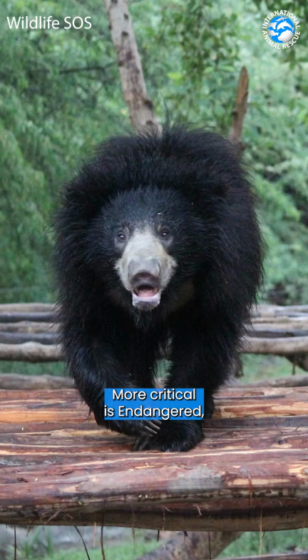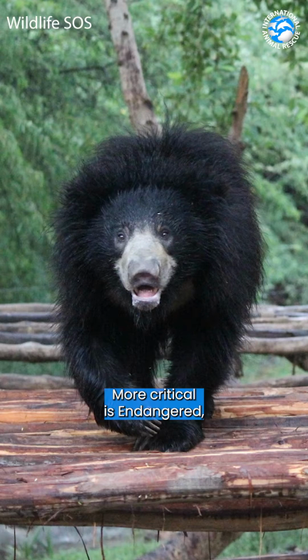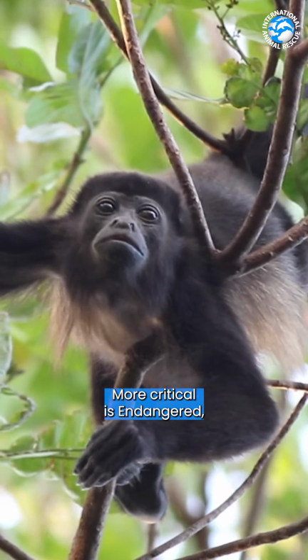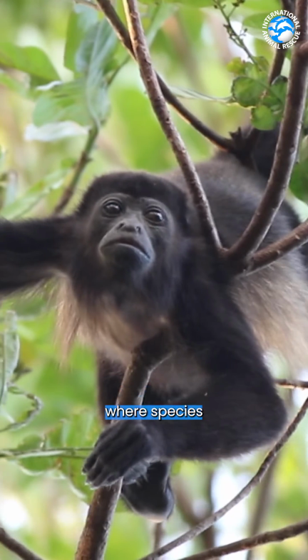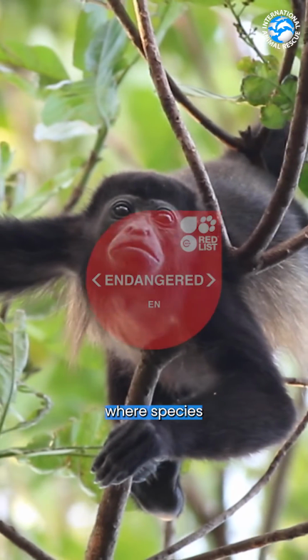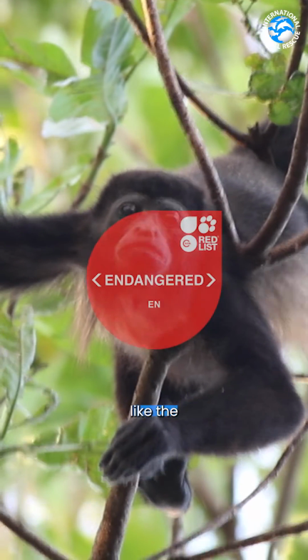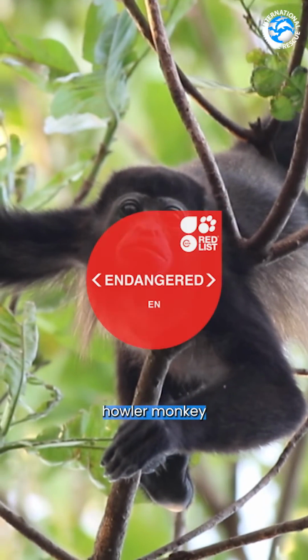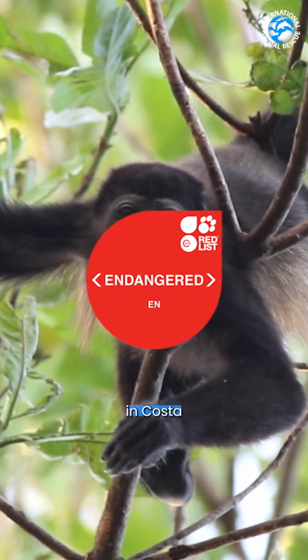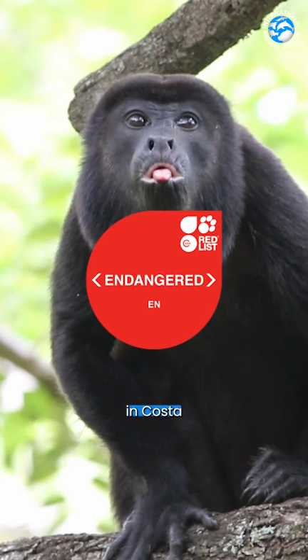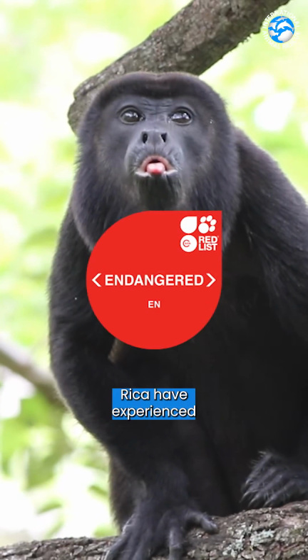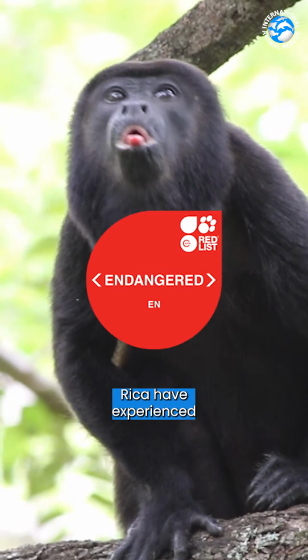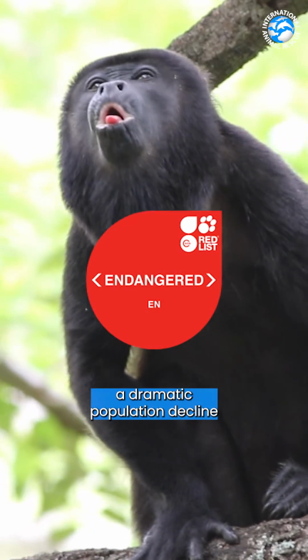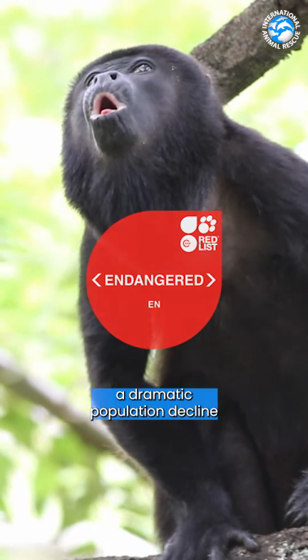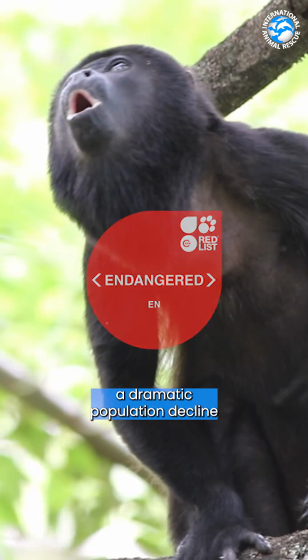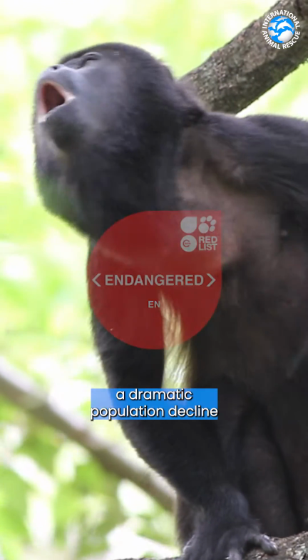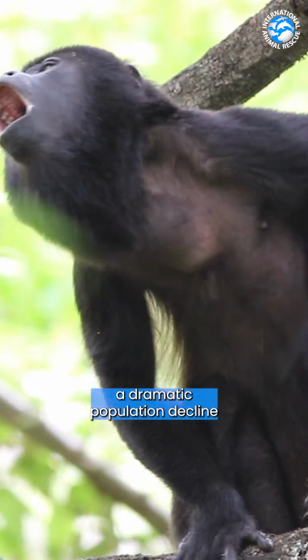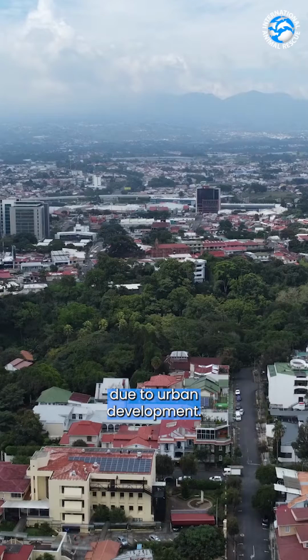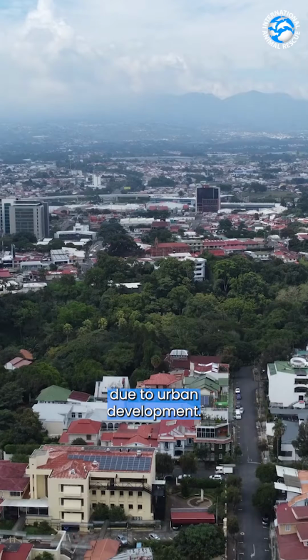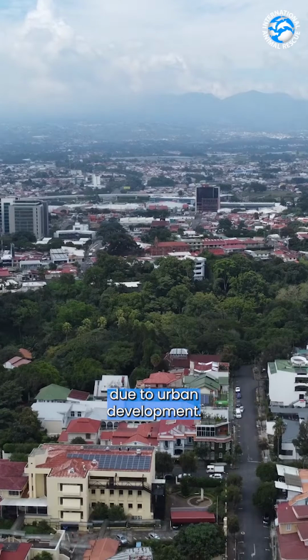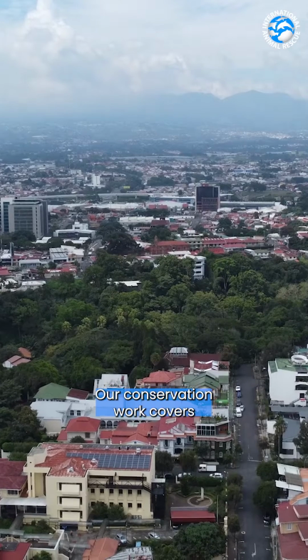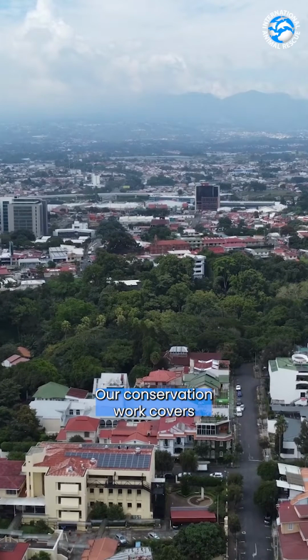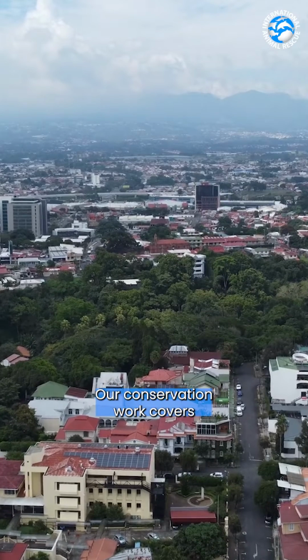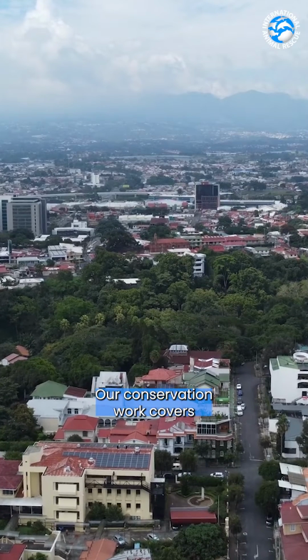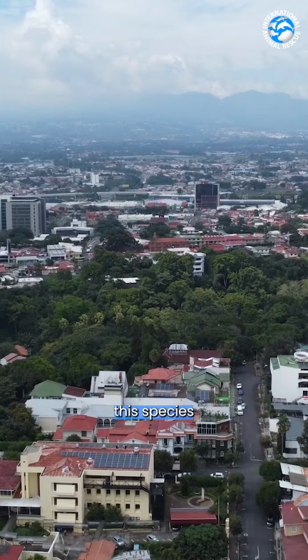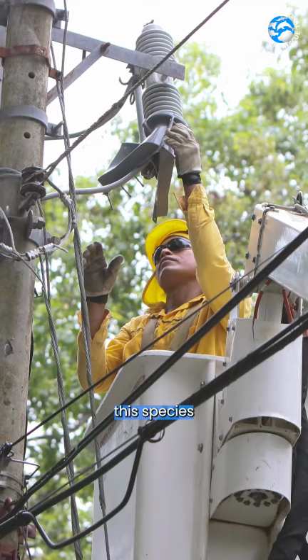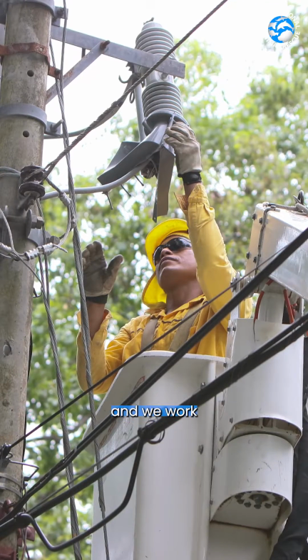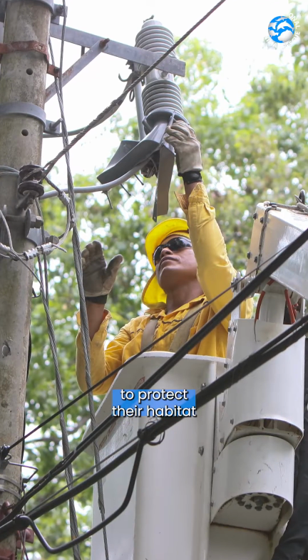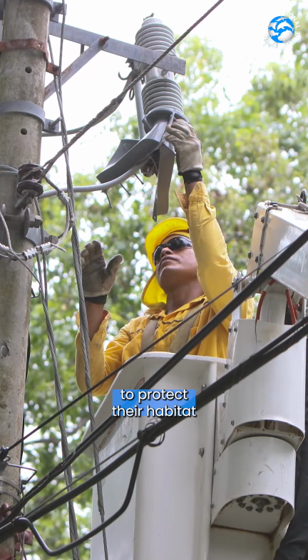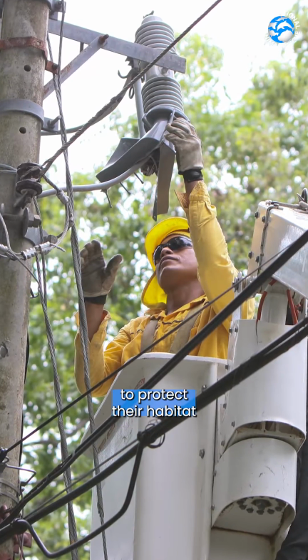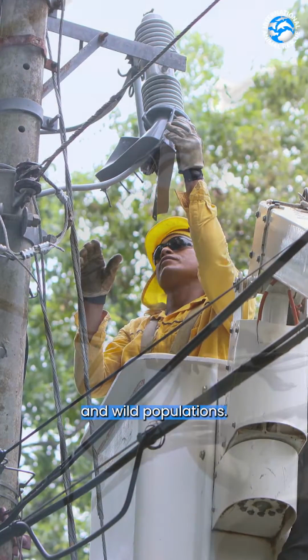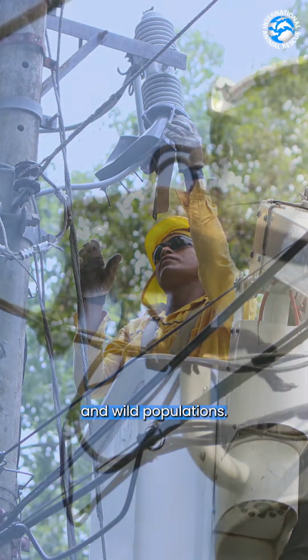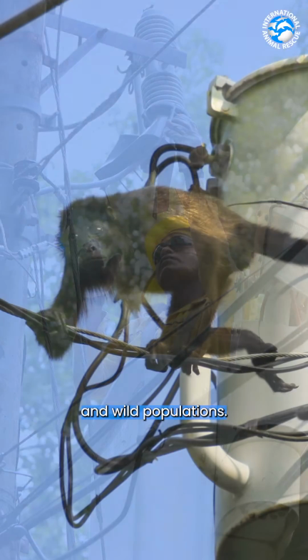More critical is endangered, where species like the howler monkey in Costa Rica have experienced a dramatic population decline due to urban development. Our conservation work covers this species and we work to protect their habitat and wild populations.